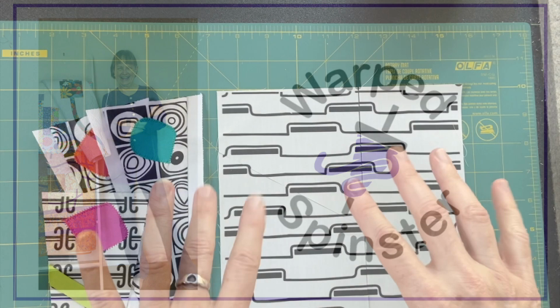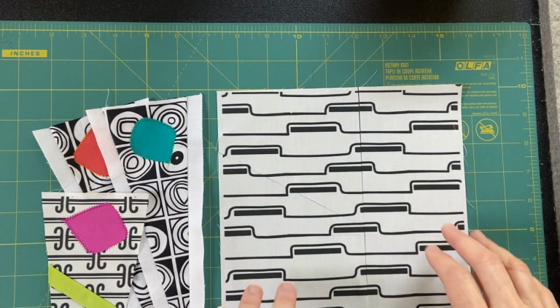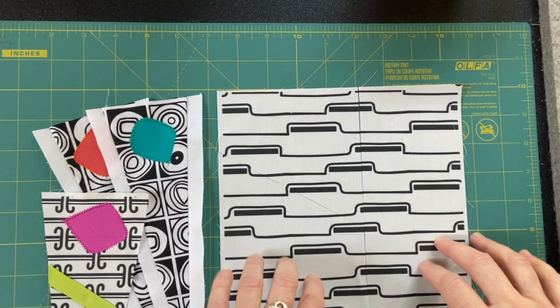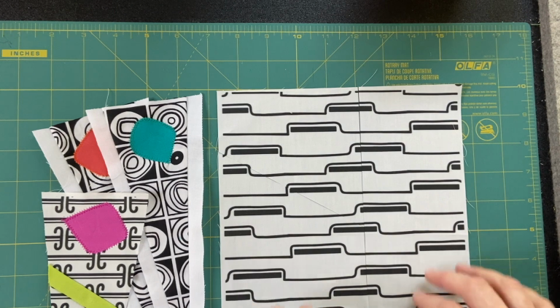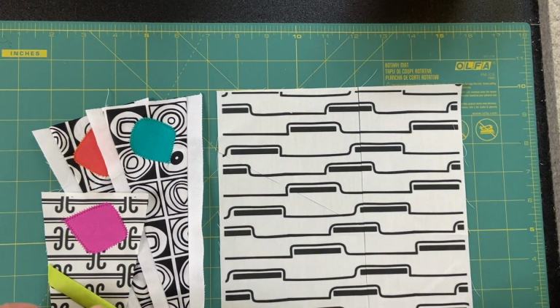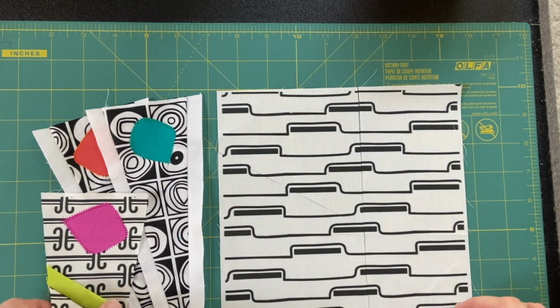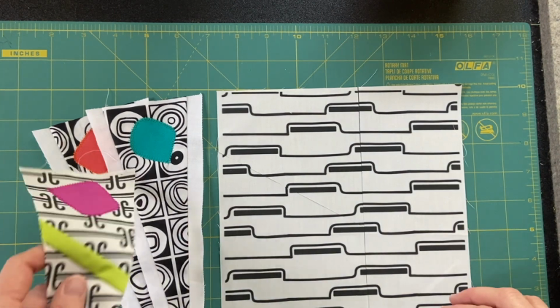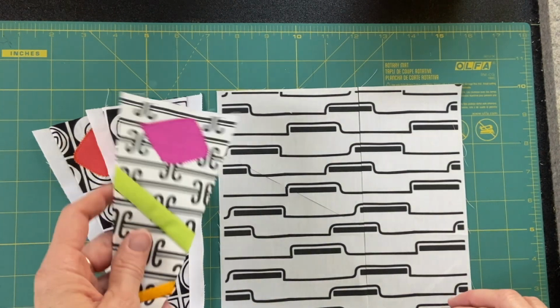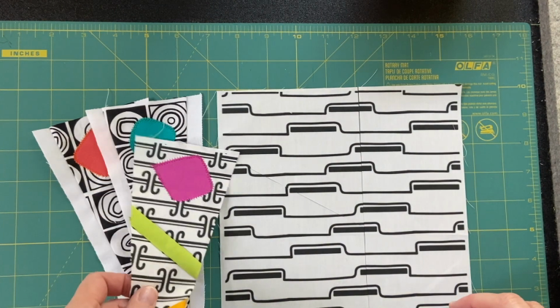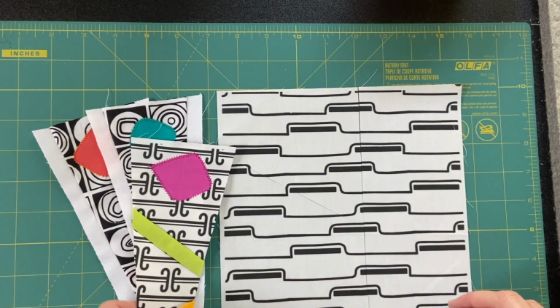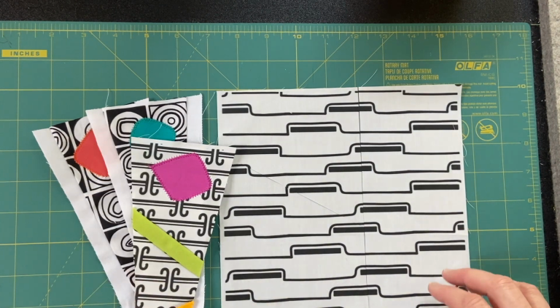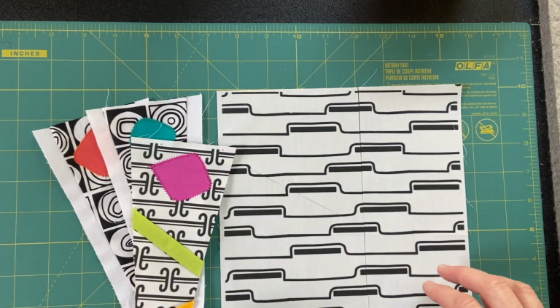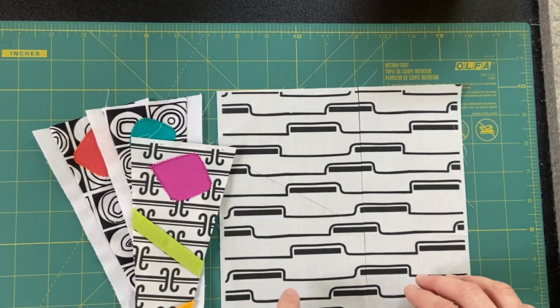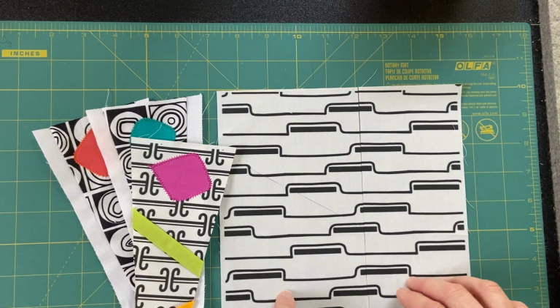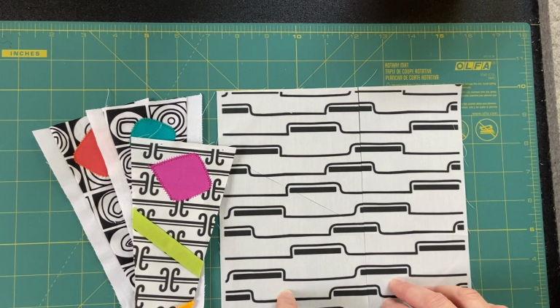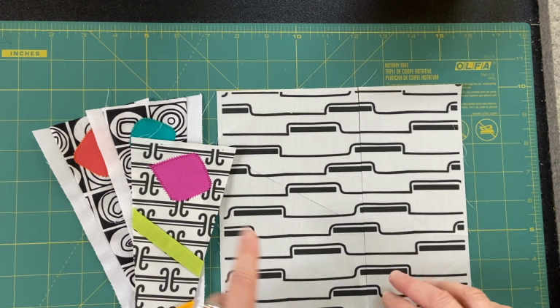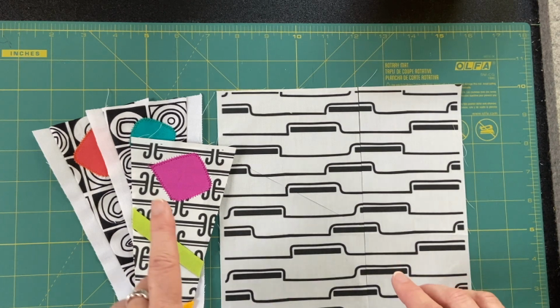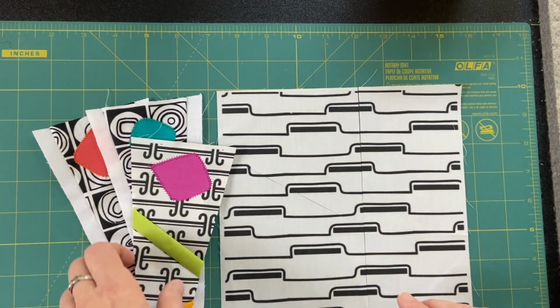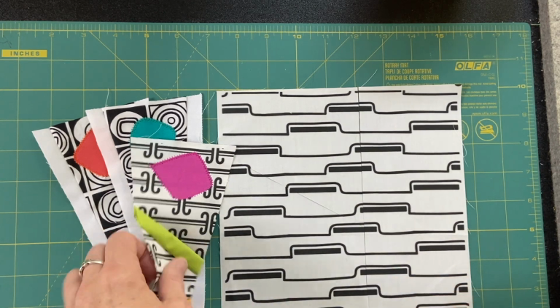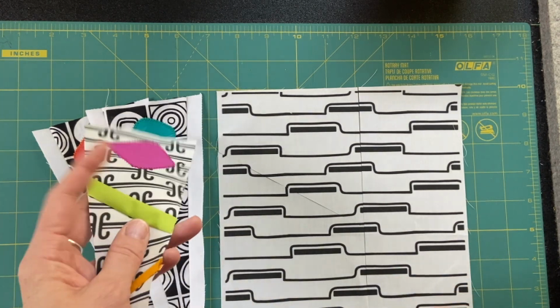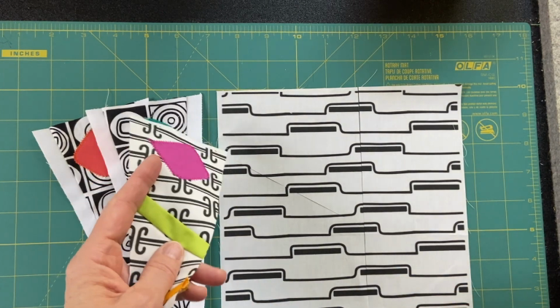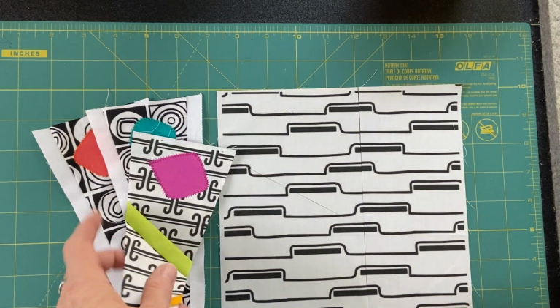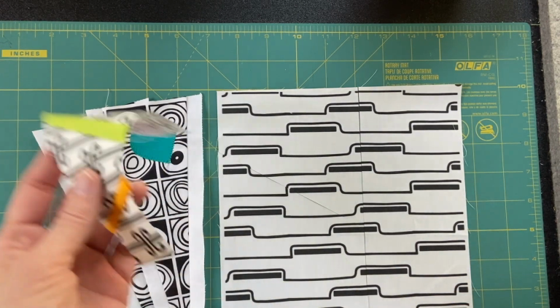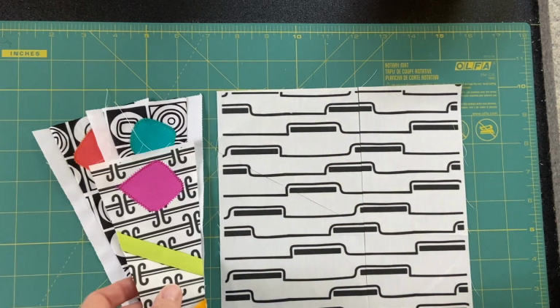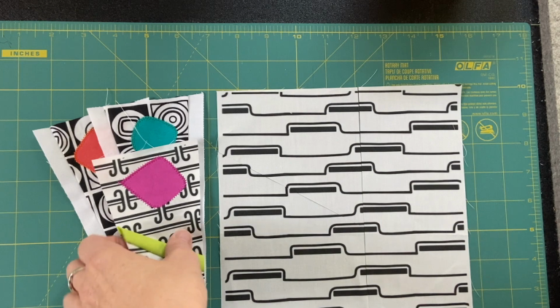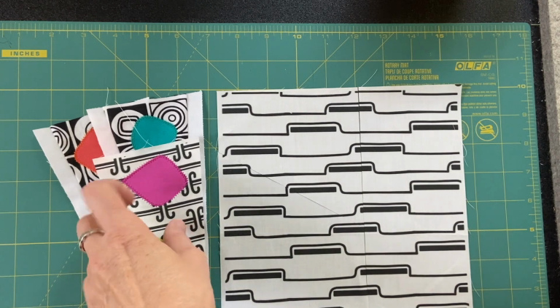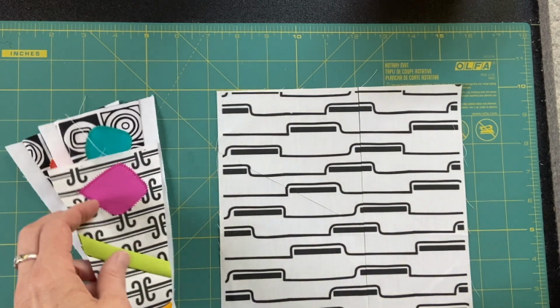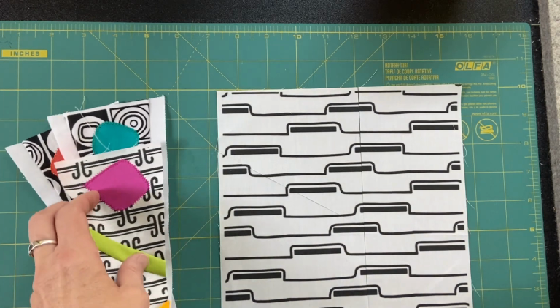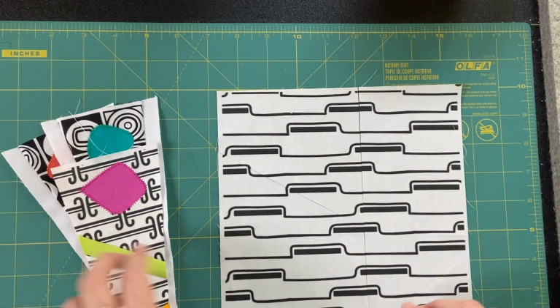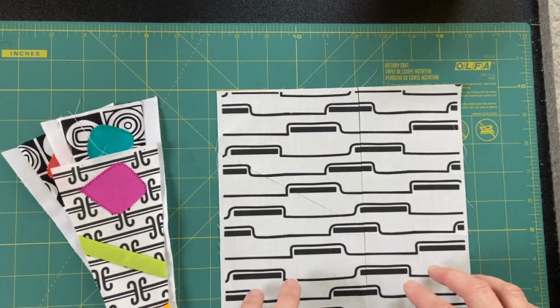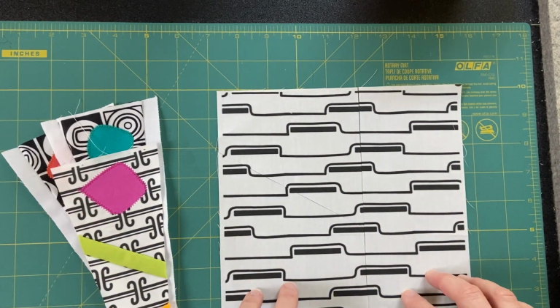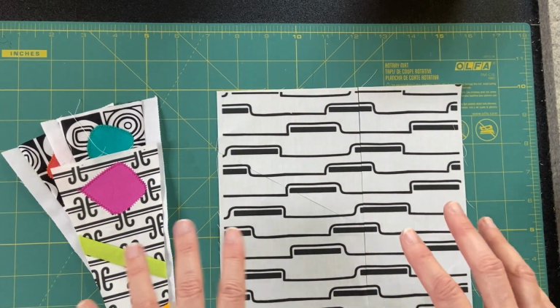Hey everyone, Karen the Warp Spinster here. Thank you for stopping by my channel and spending some time with me today. Last week we worked on these Dresden plate blades, and this week I want to do a little more with that and then some miscellaneous stuff of what else I'm up to this week.